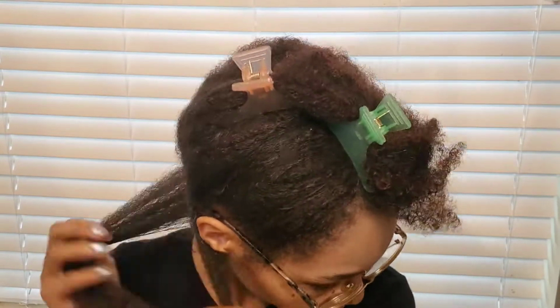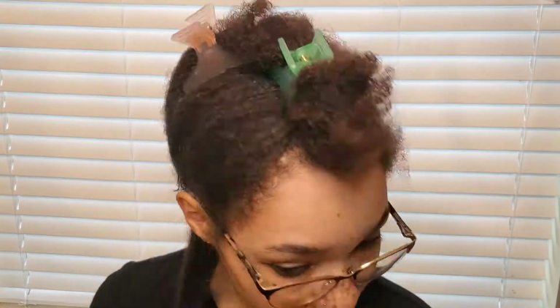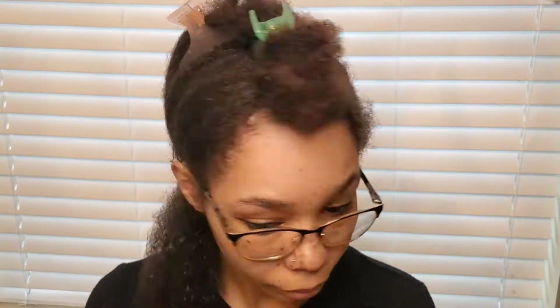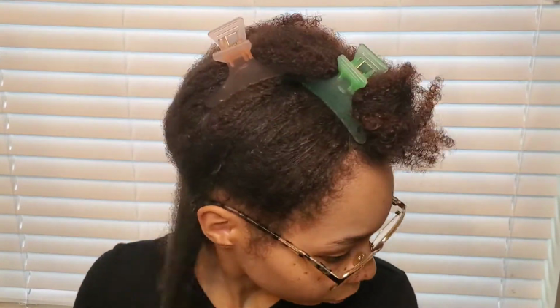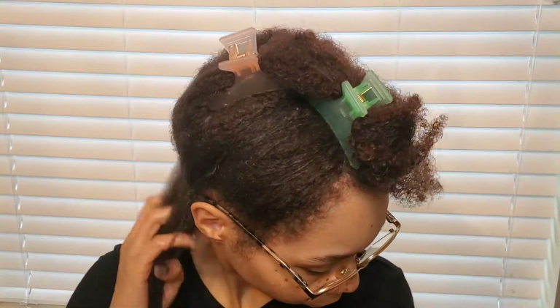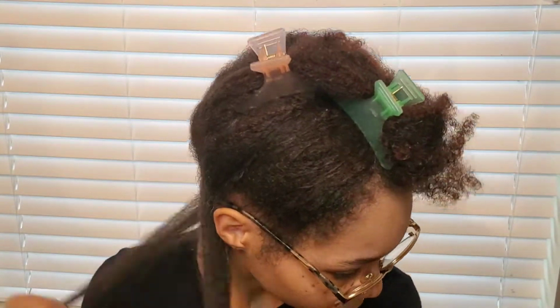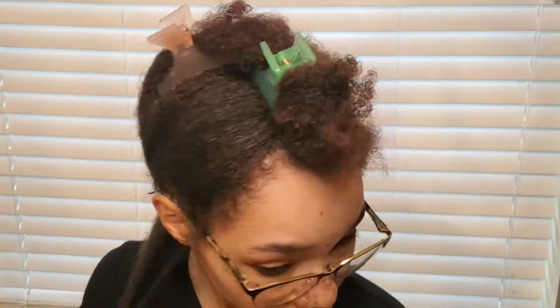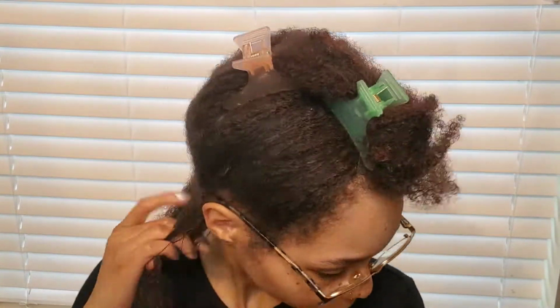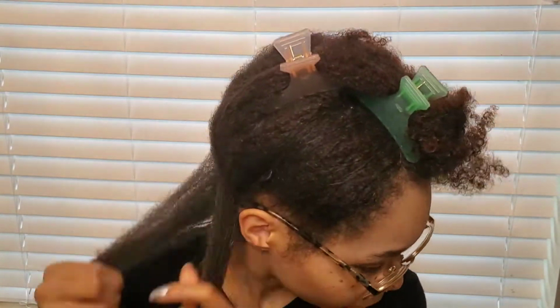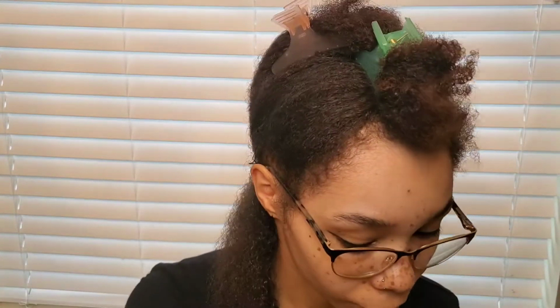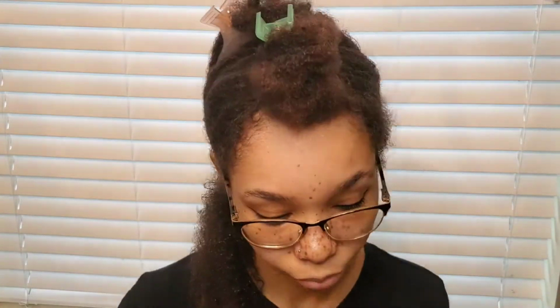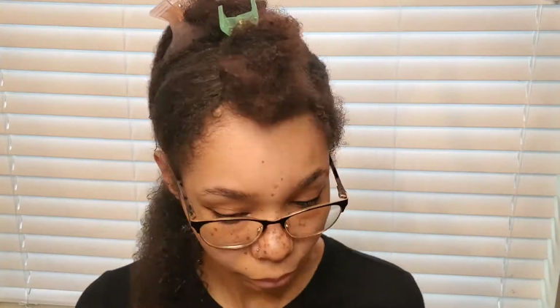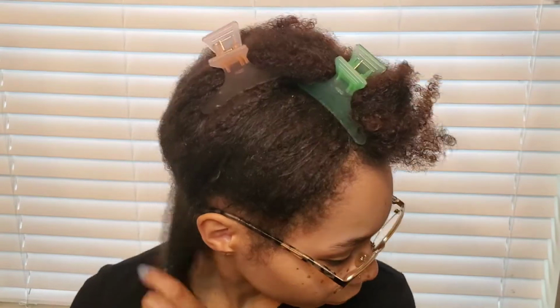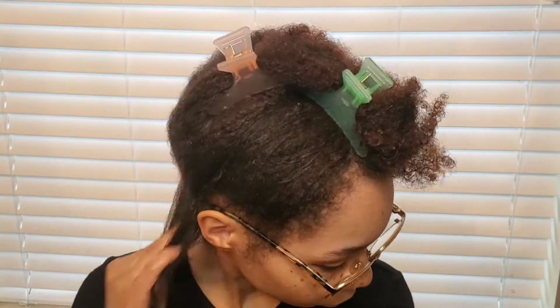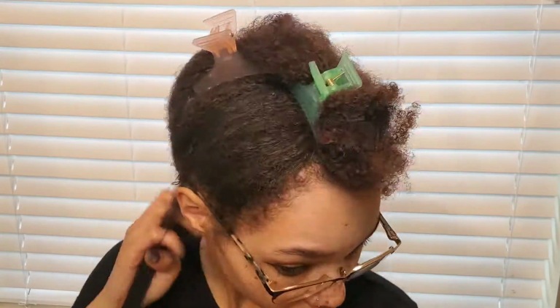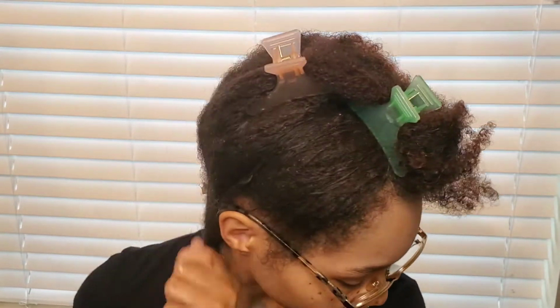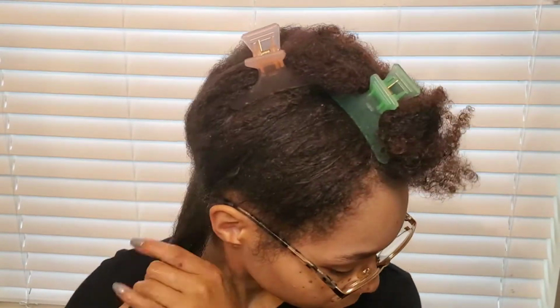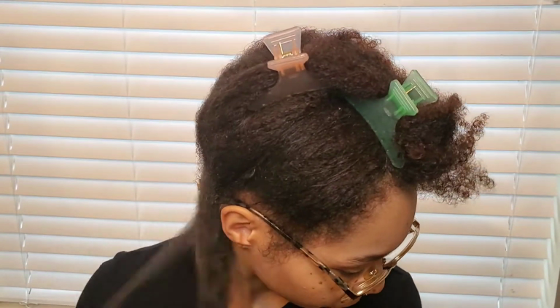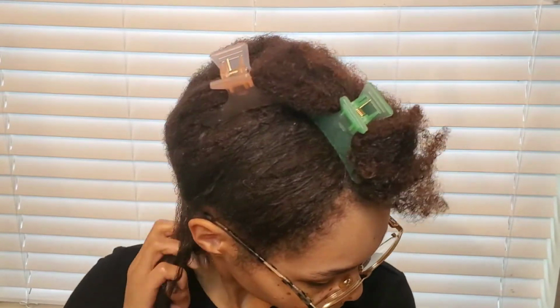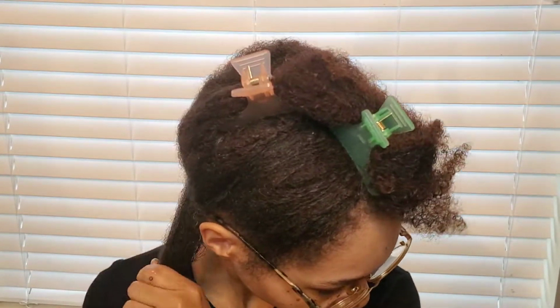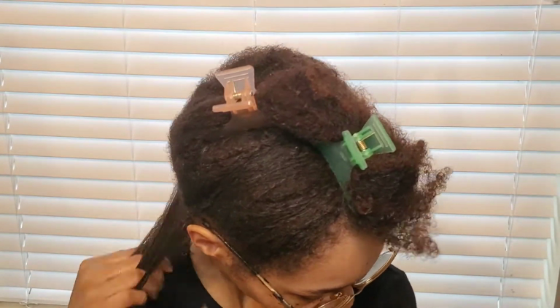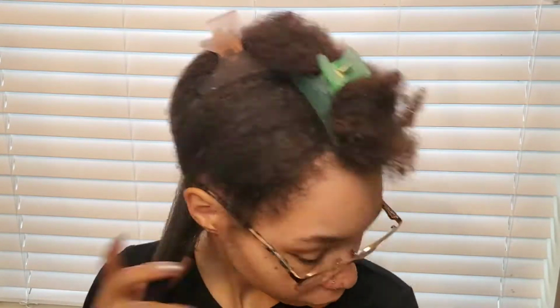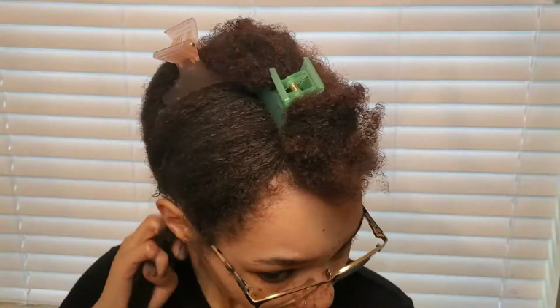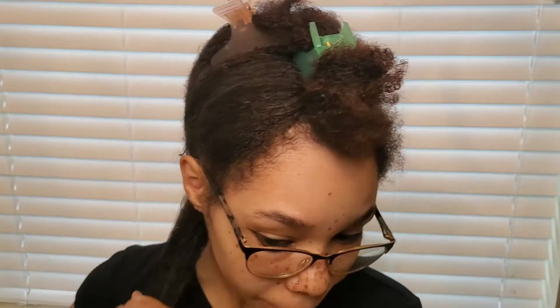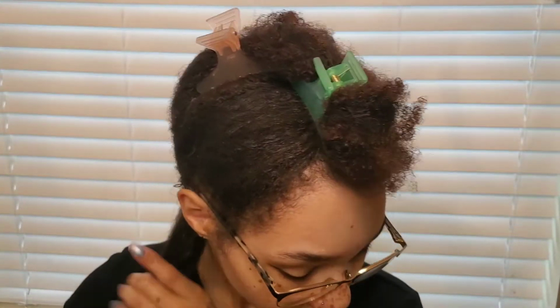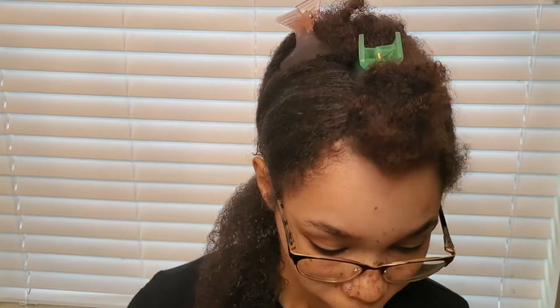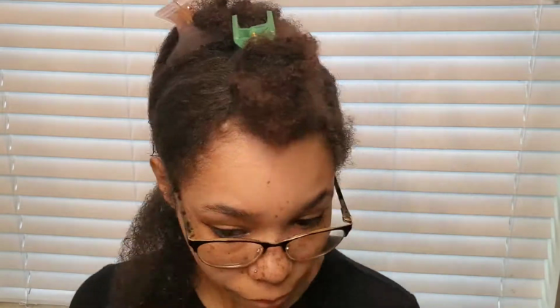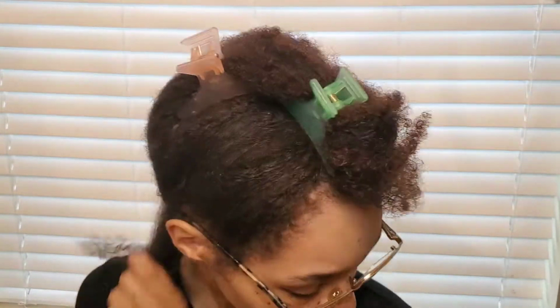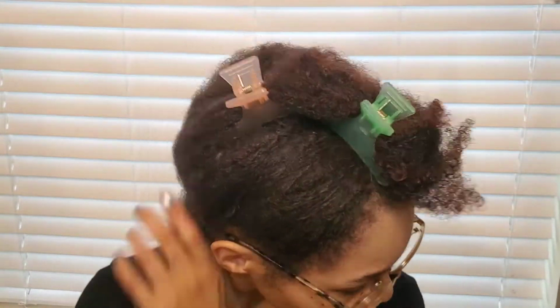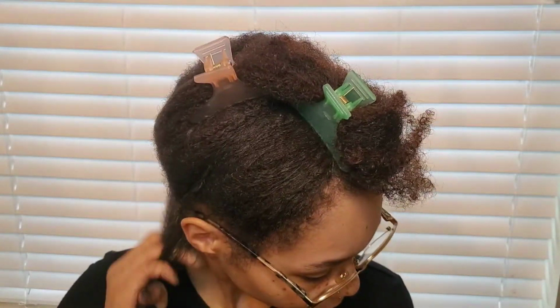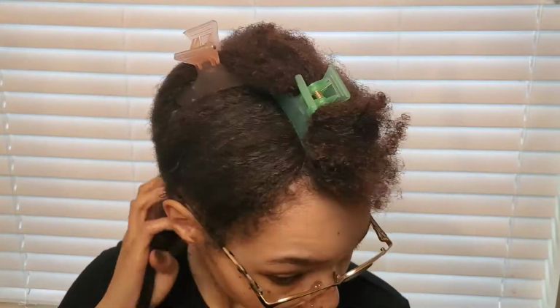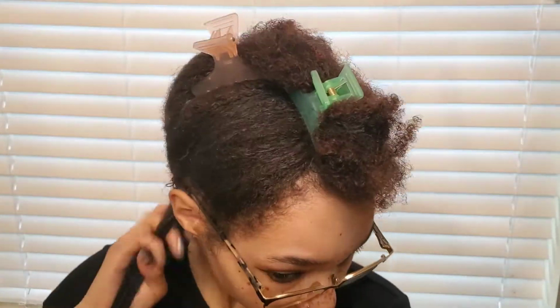I'm making sure I'm moisturizing my hair pretty well. It's going to be straightened for about two weeks, and I want to make sure my hair is very moisturized because I won't be able to use water.